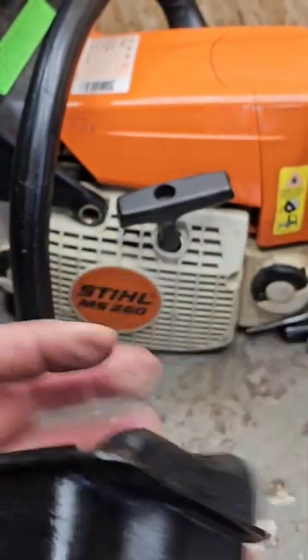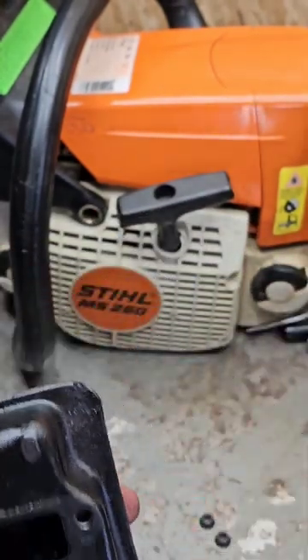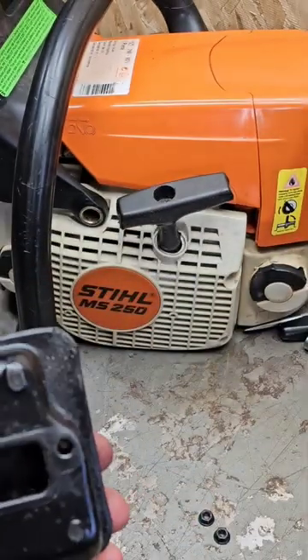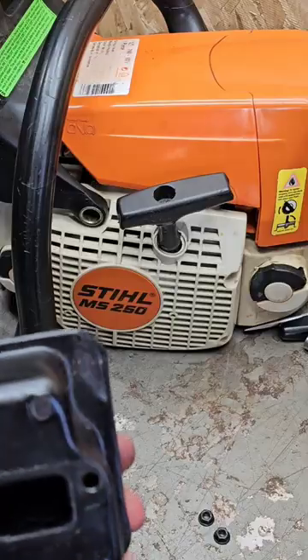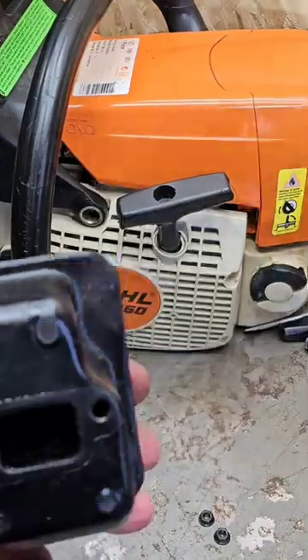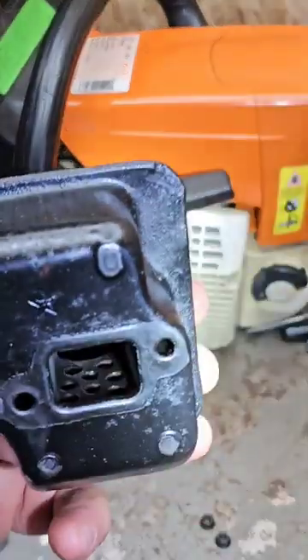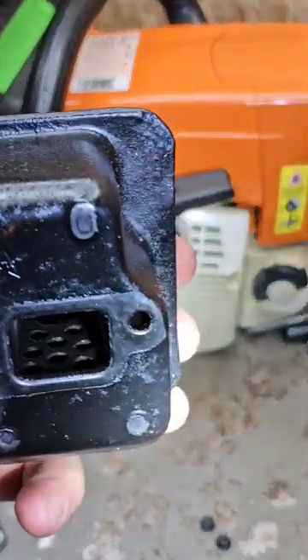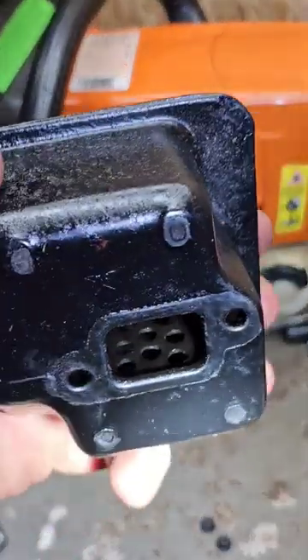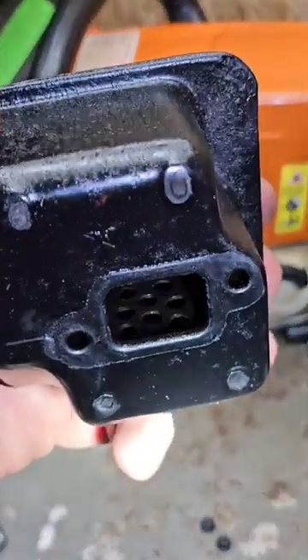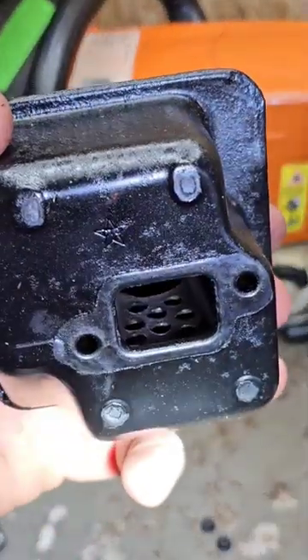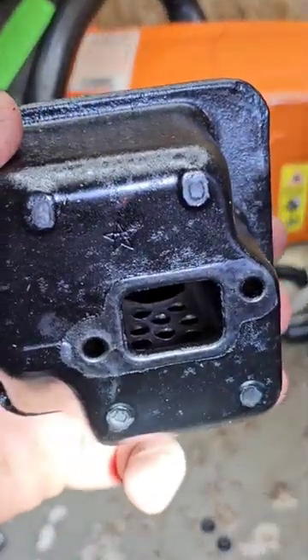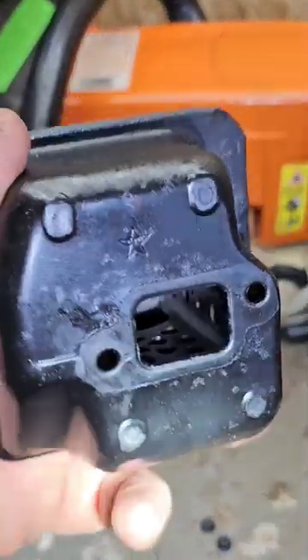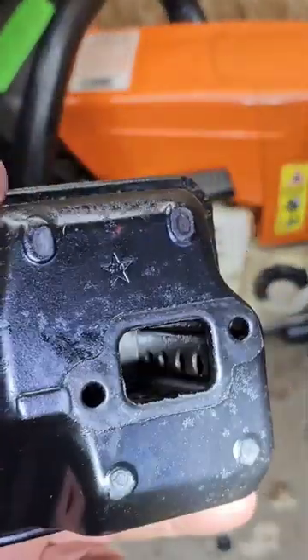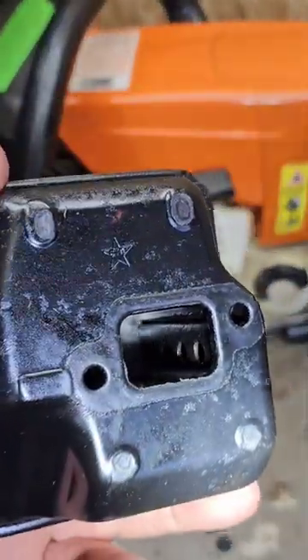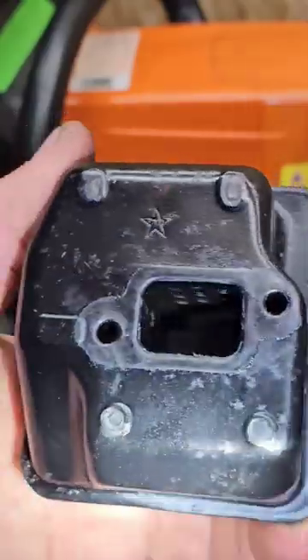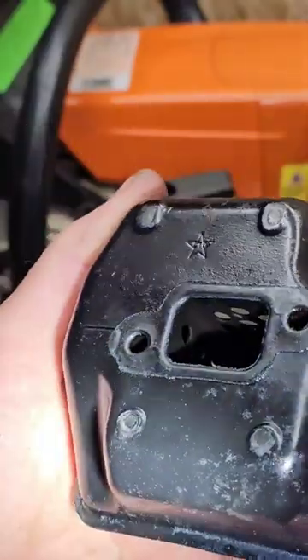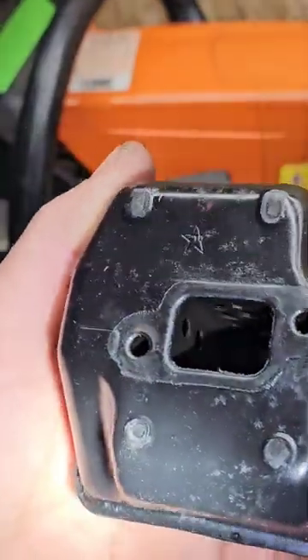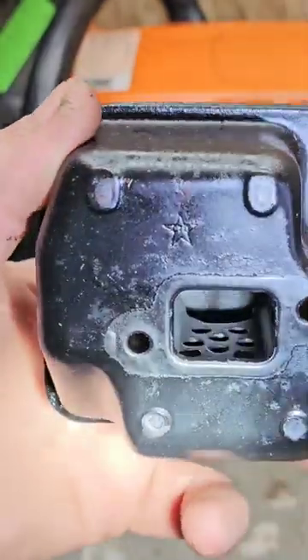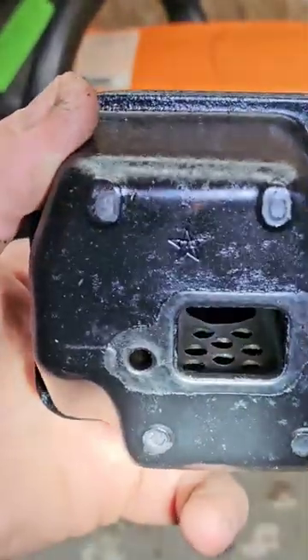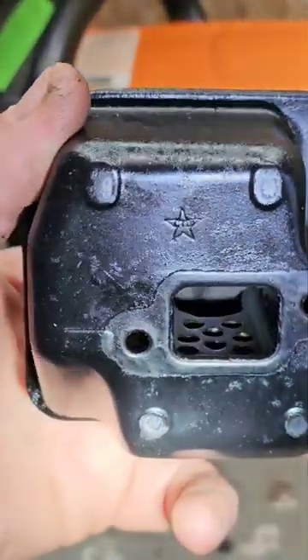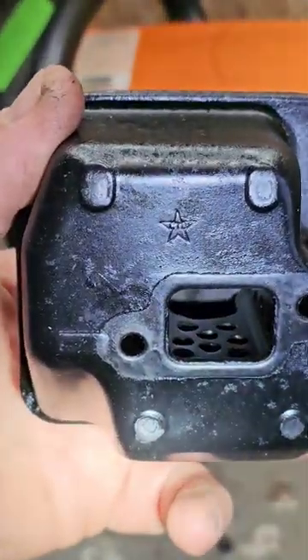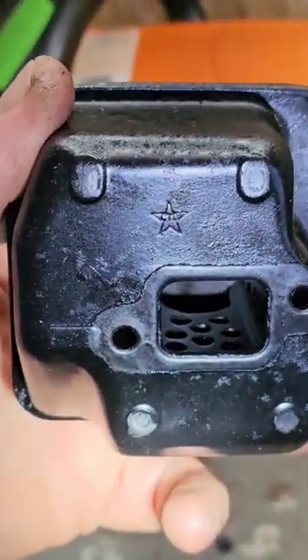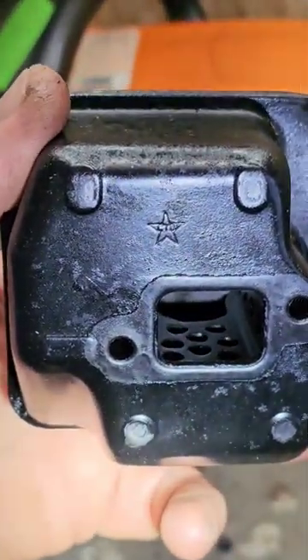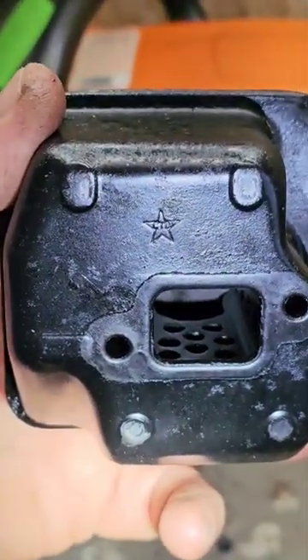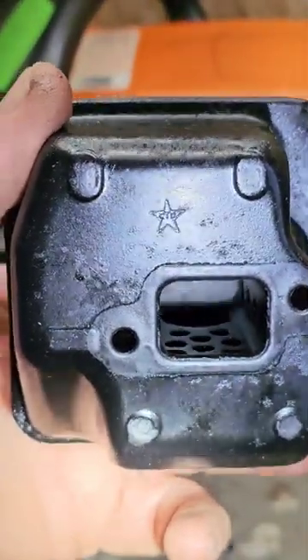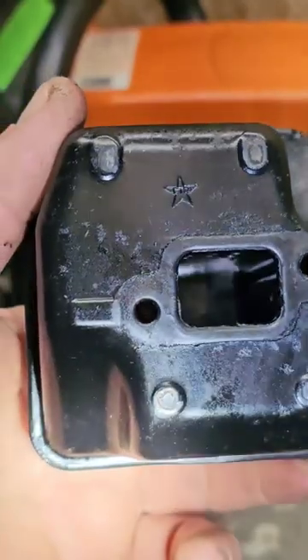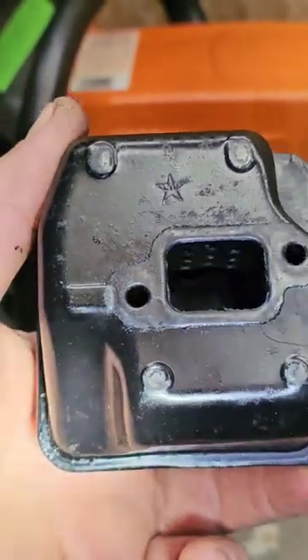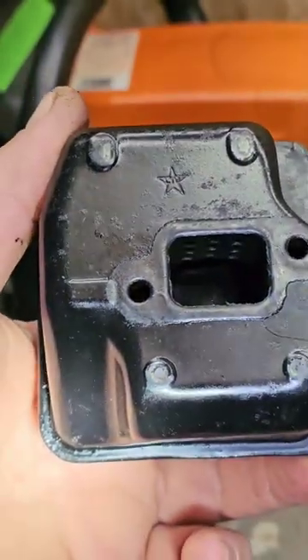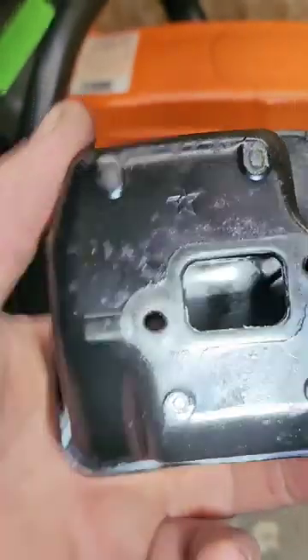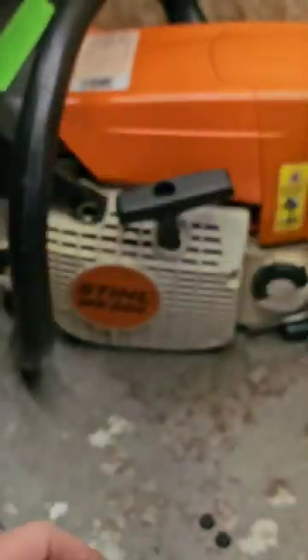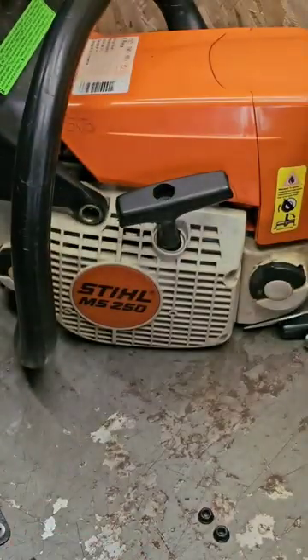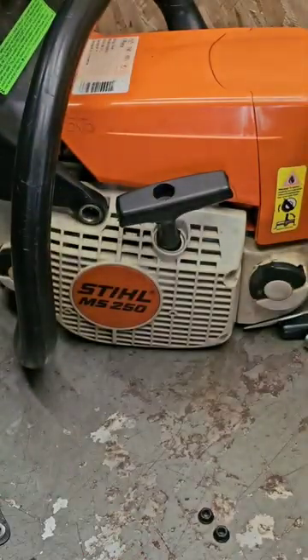I took the baffle out and modified it slightly, still left it intact though — holes on the bottom, holes down the sides. I opened up the front of the baffle there on the bottom and top as well.